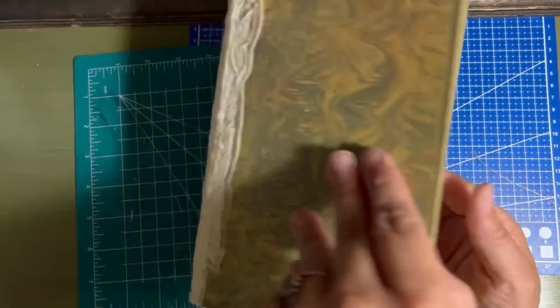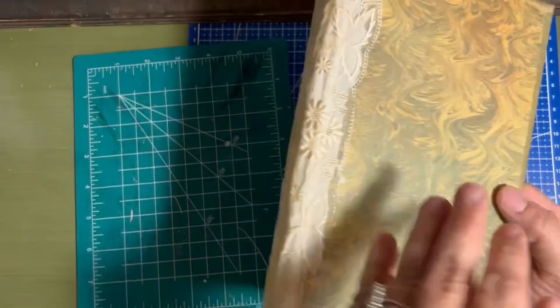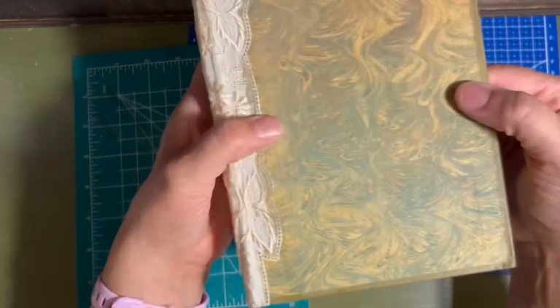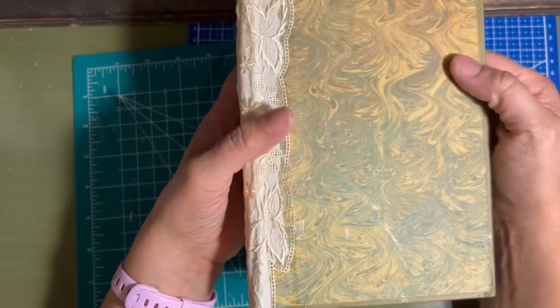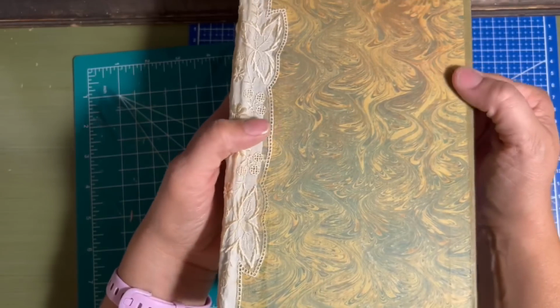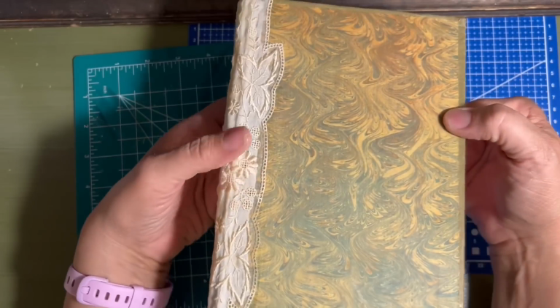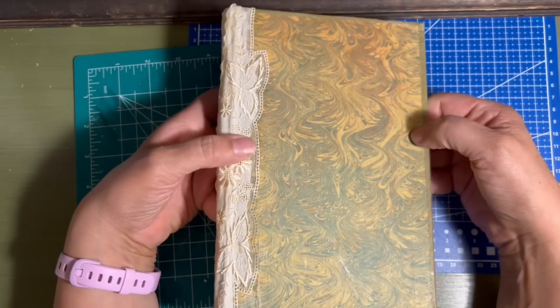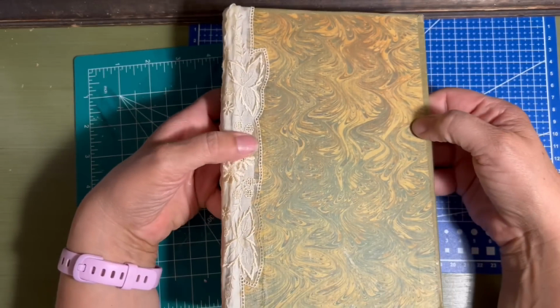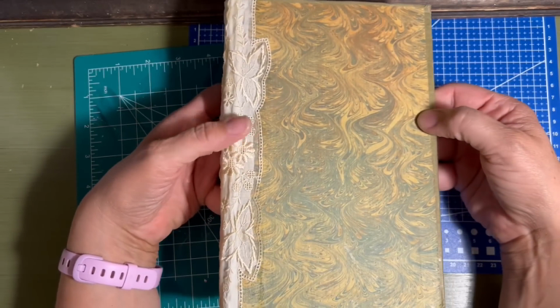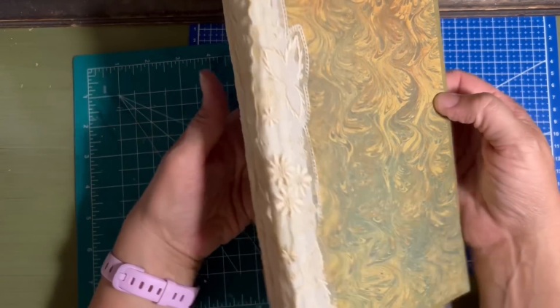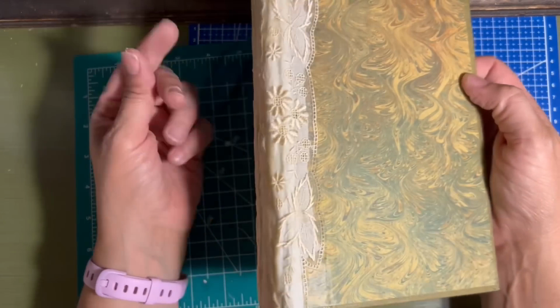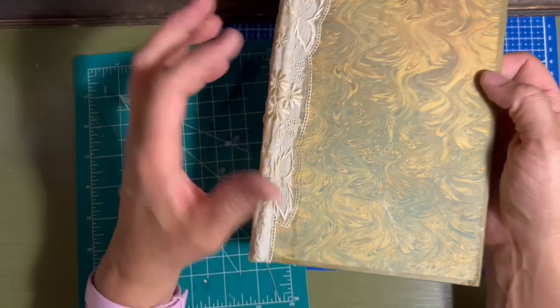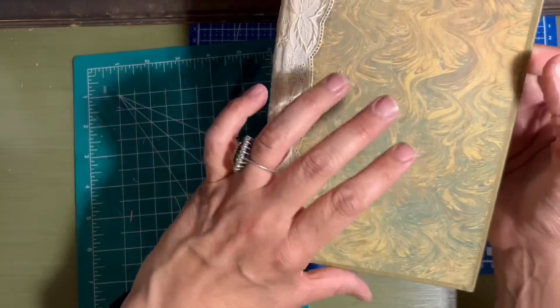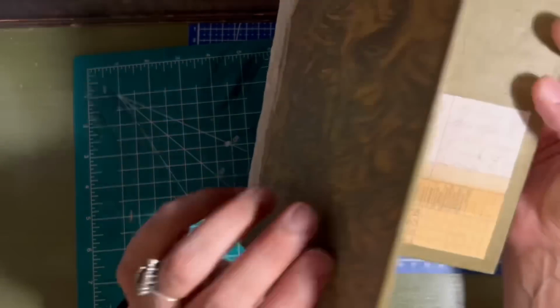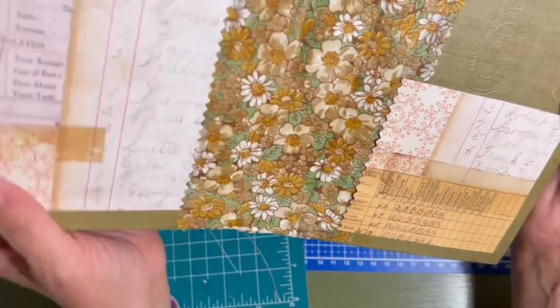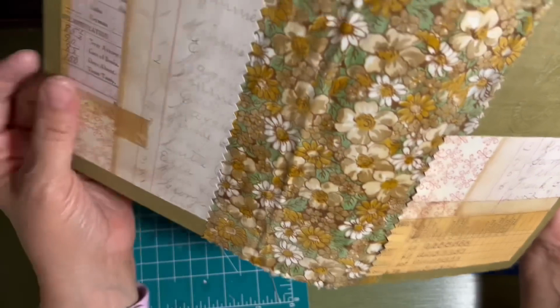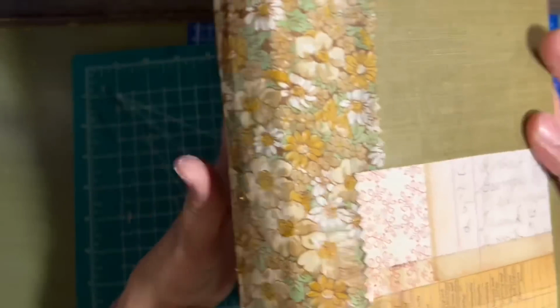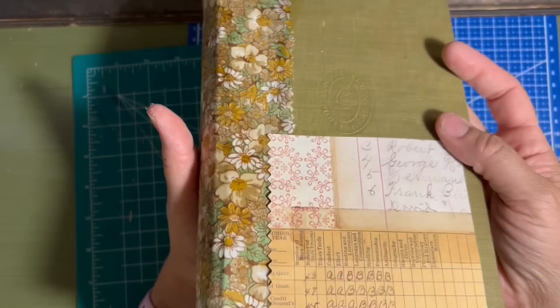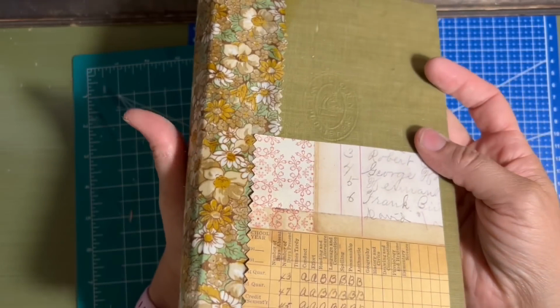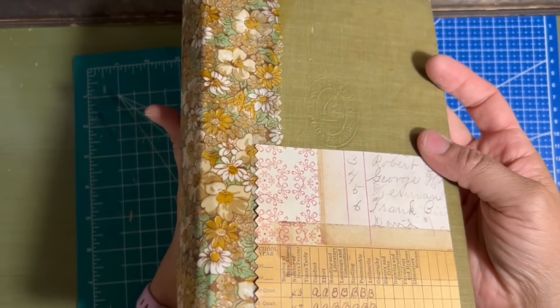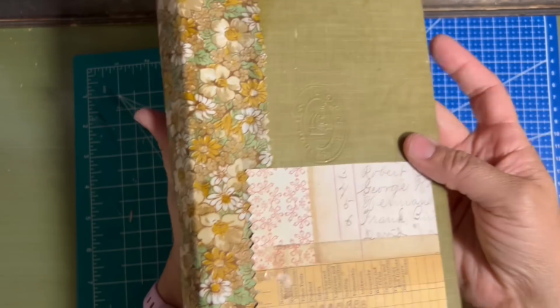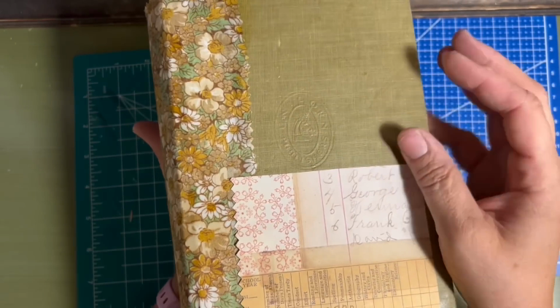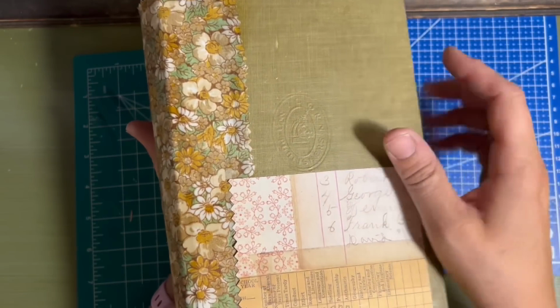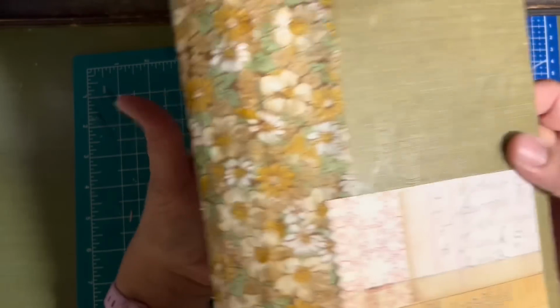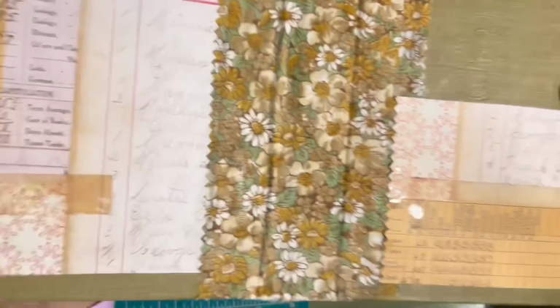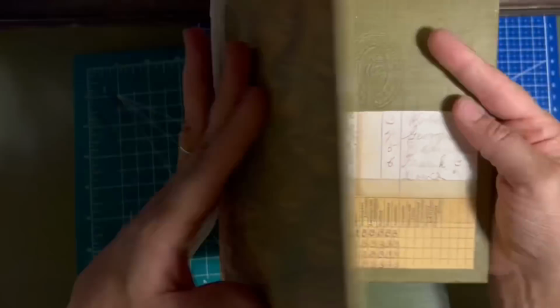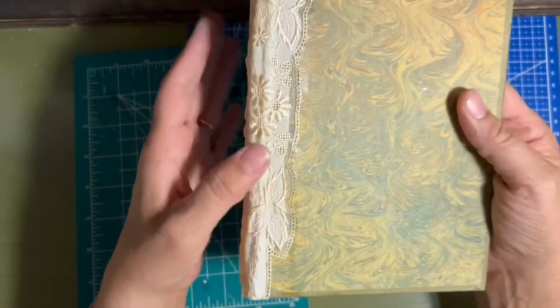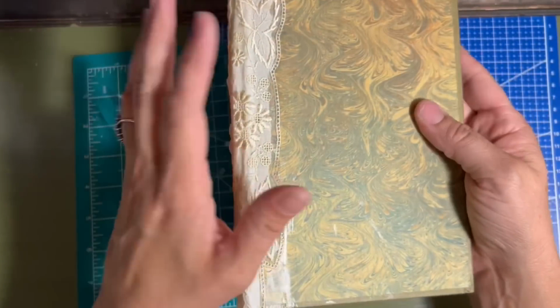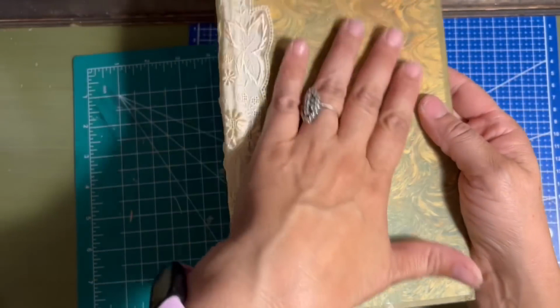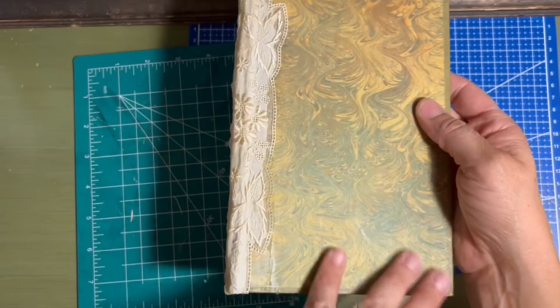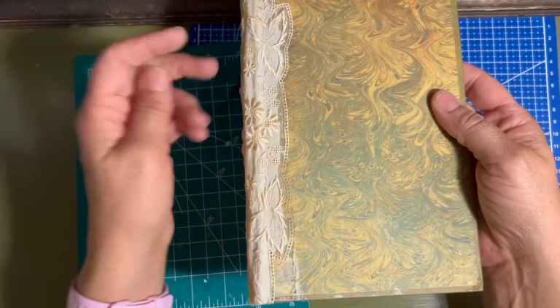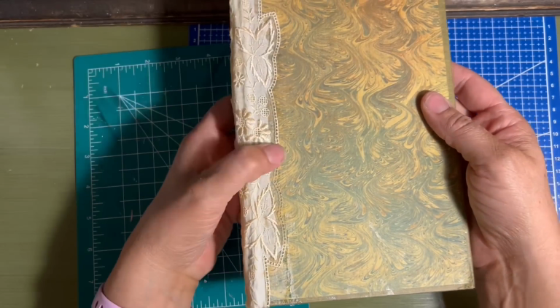I really liked the inside of the Funk and Wagnalls books. So when I actually cut the cover off, this was the front of the book, but I really like this paper and I wanted this to be the front of my journal.